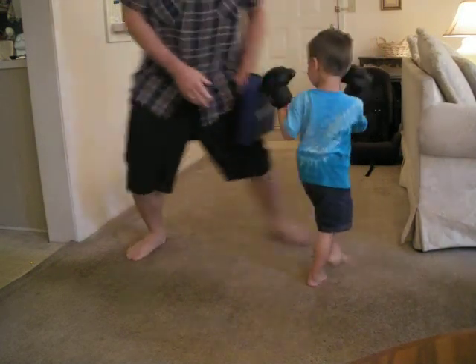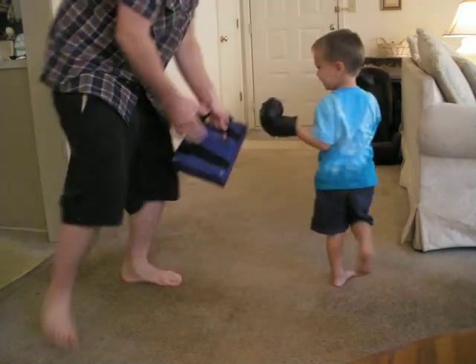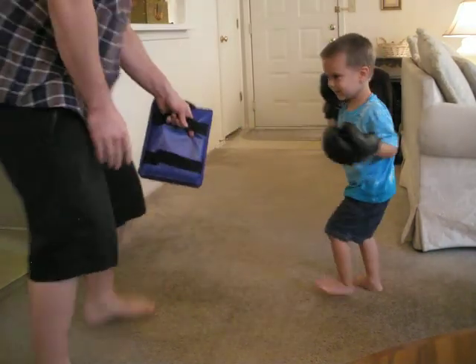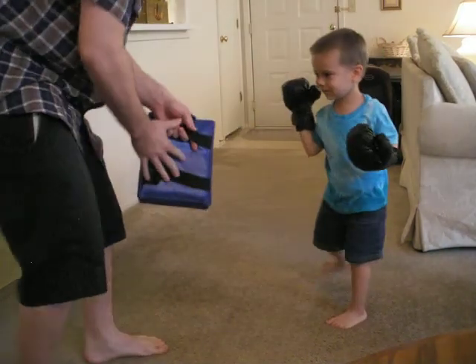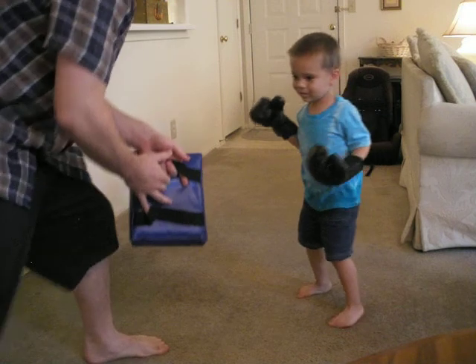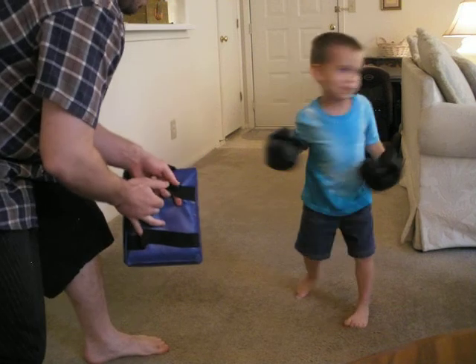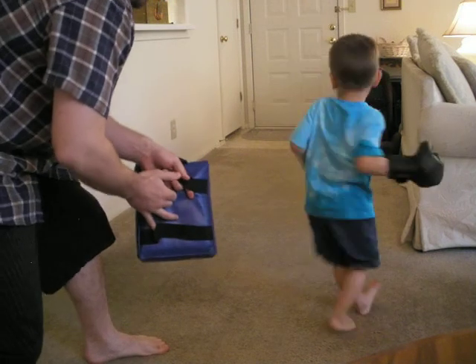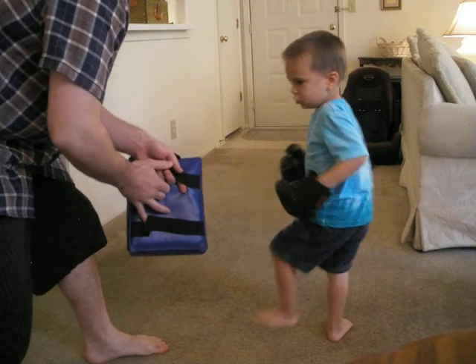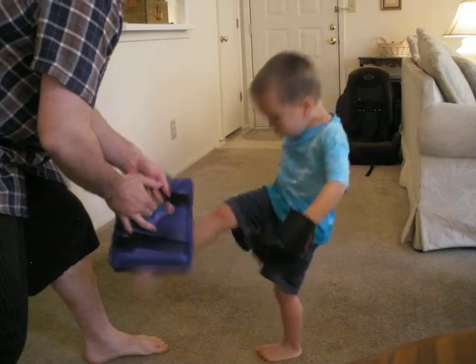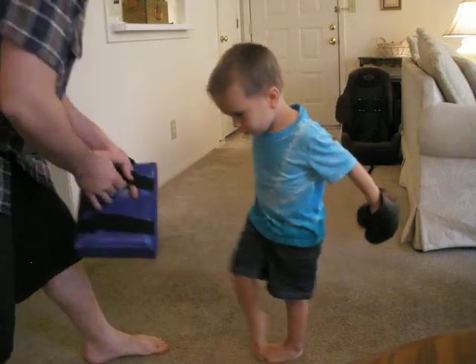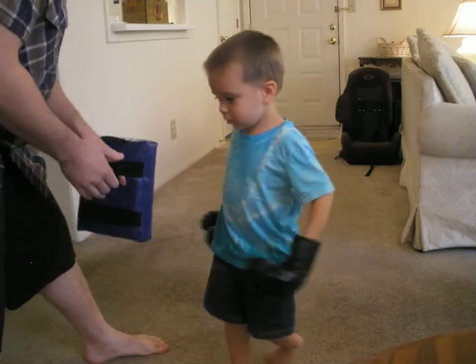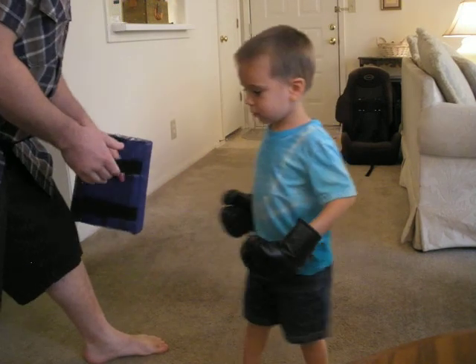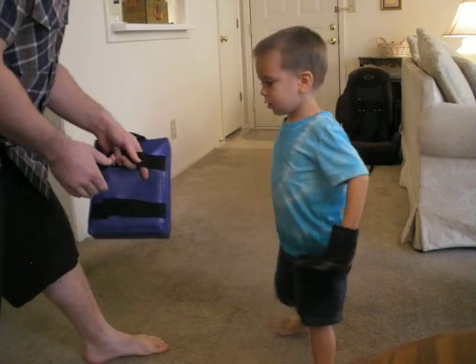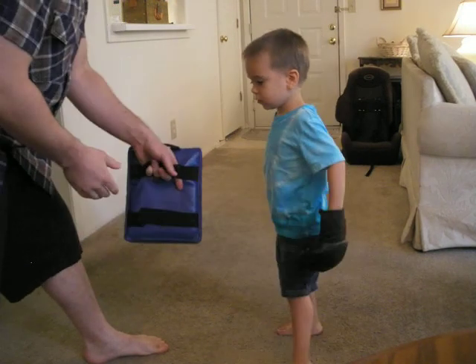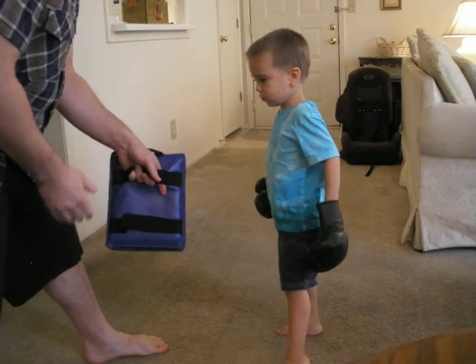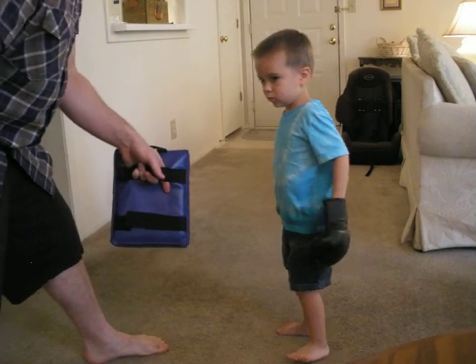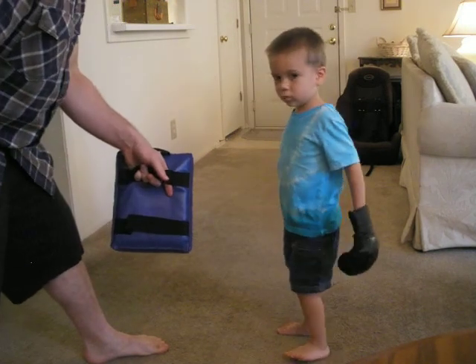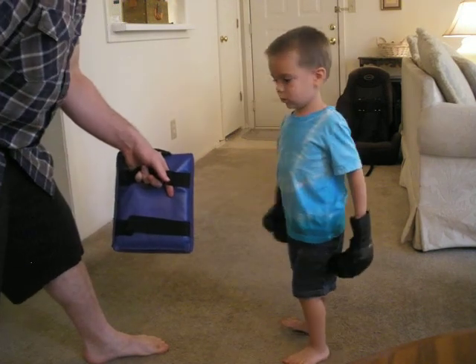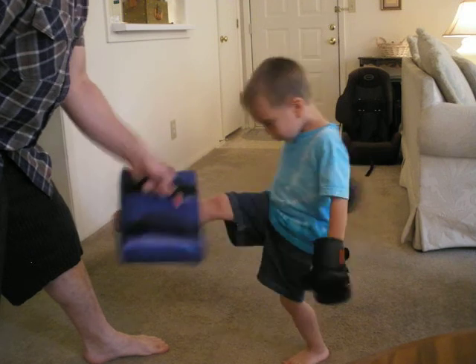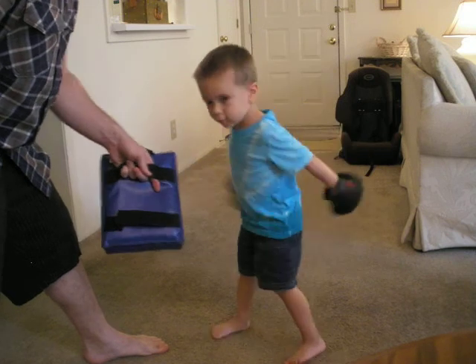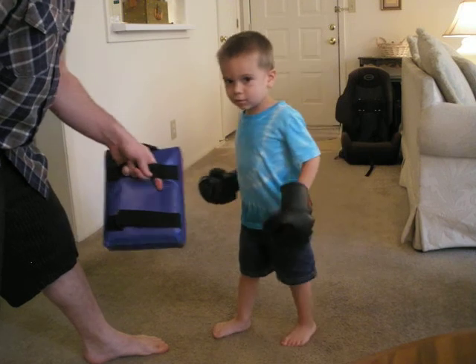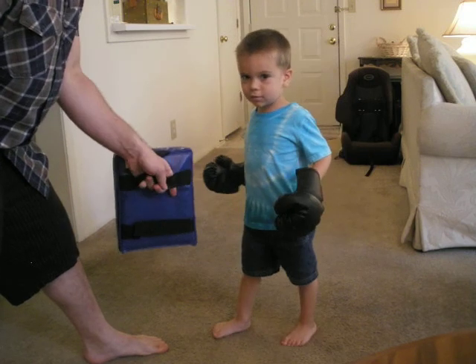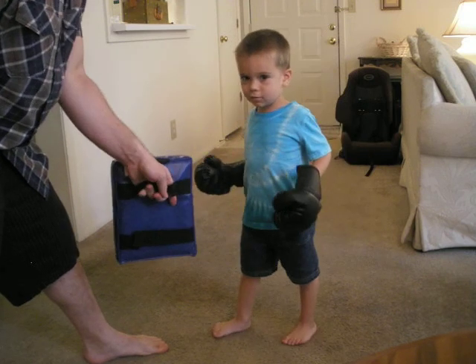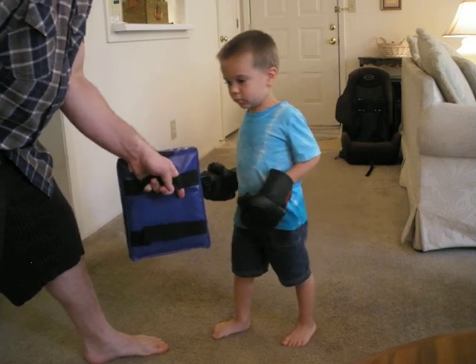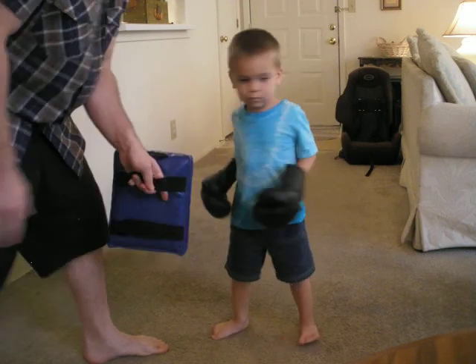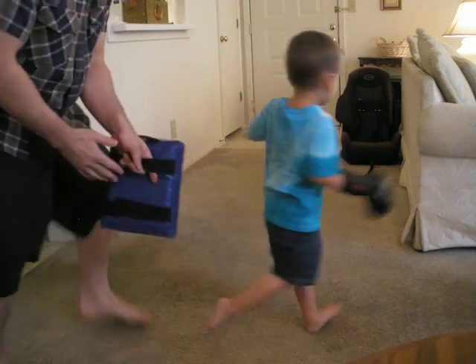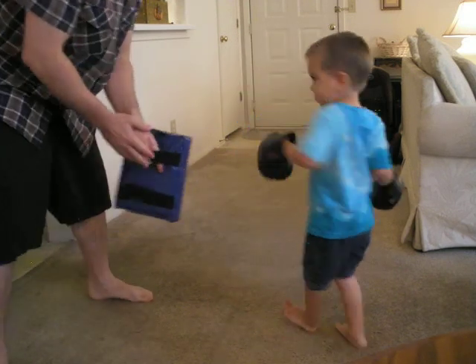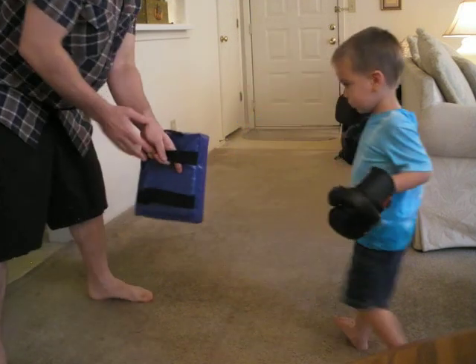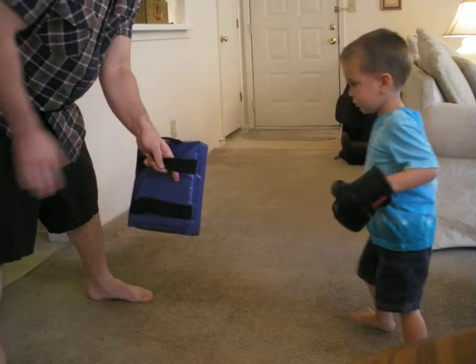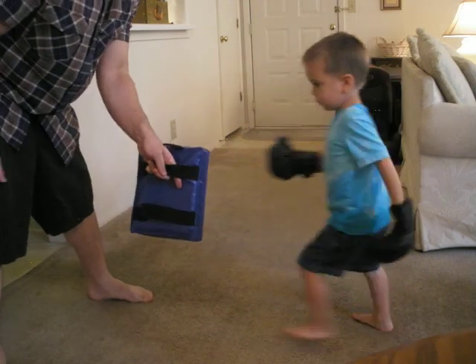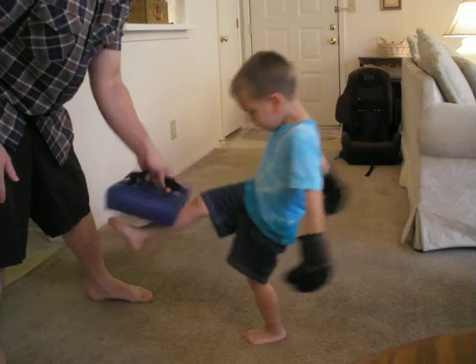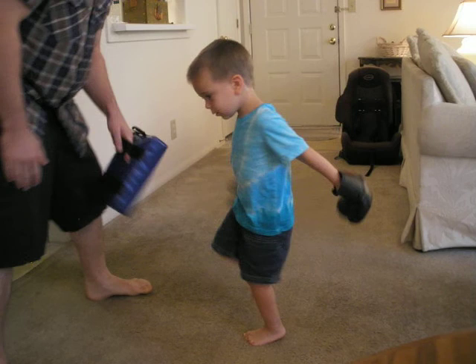No, round kick. Round kick. That's a spin kick, buddy. That's just a round kick. Don't spin. Don't spin. Yeah, that's a front kick. Do a round kick. No, you're spinning. That's a spinning kick, buddy.